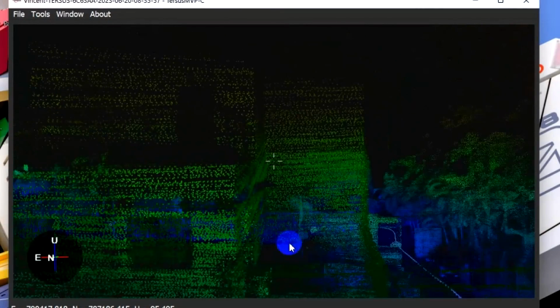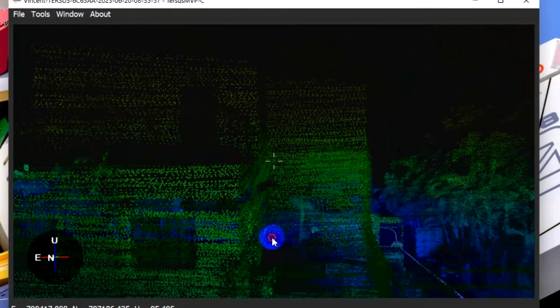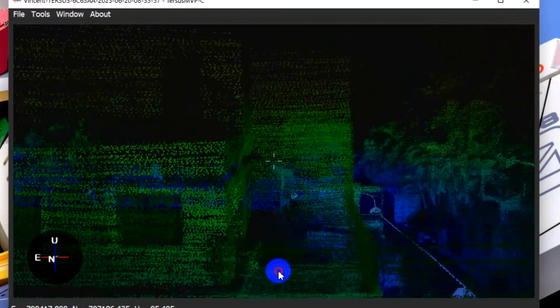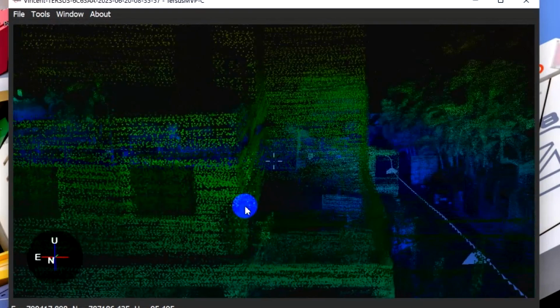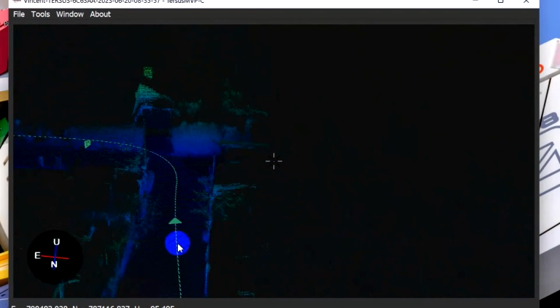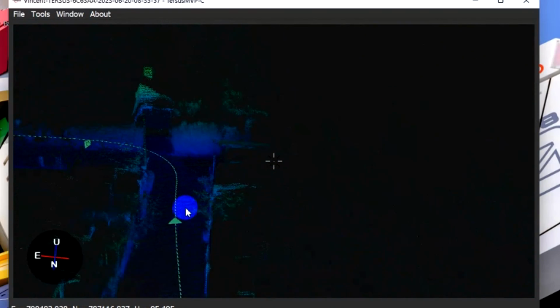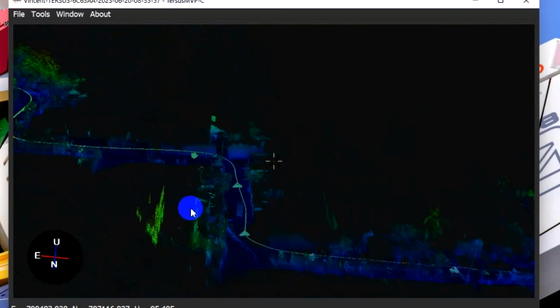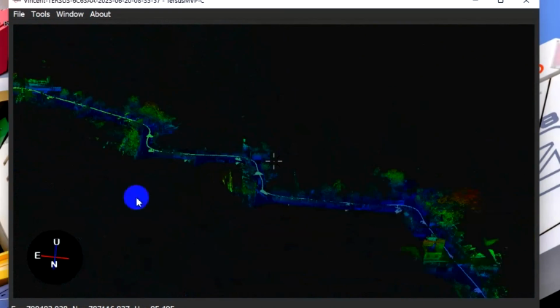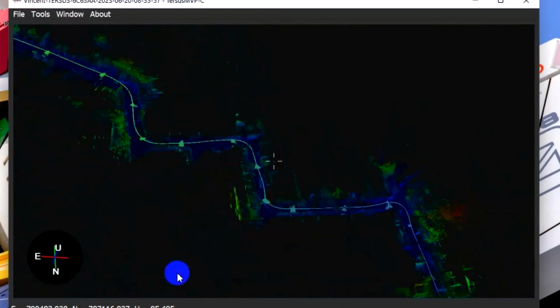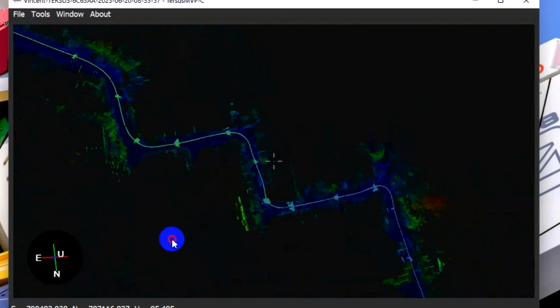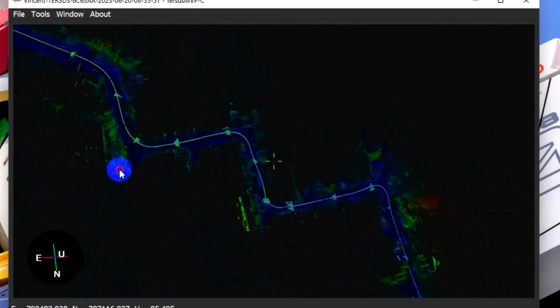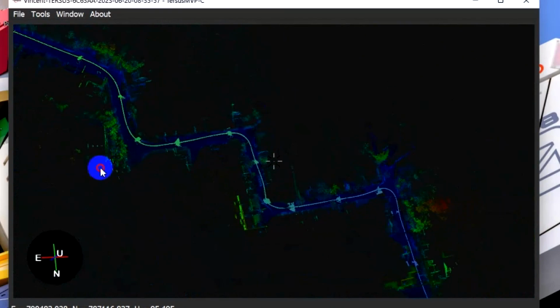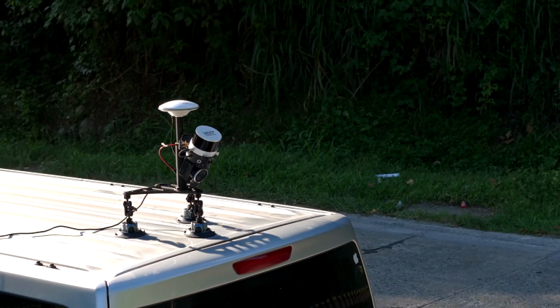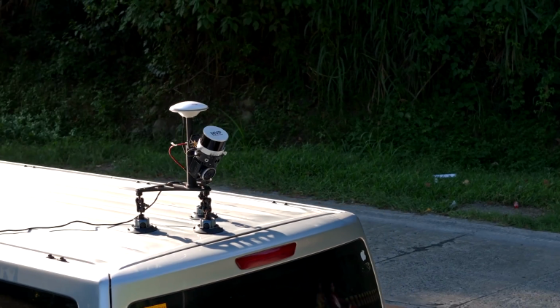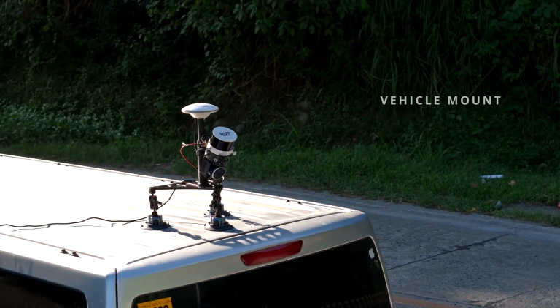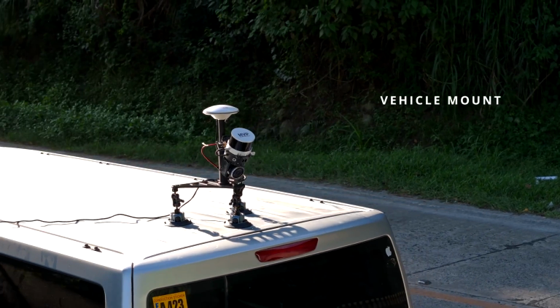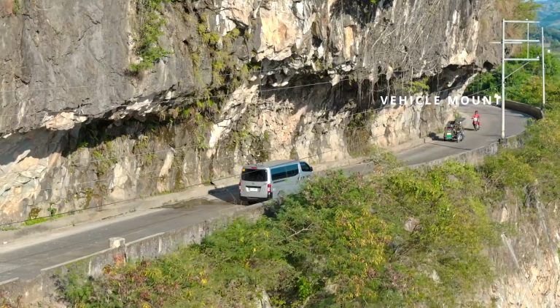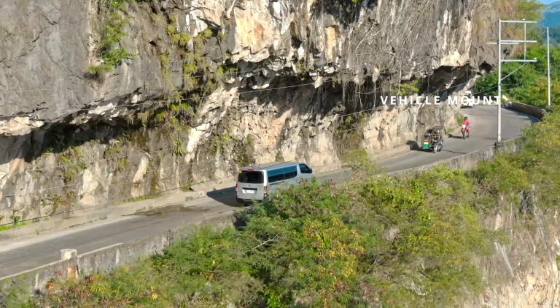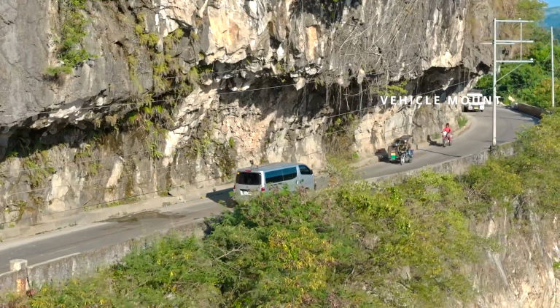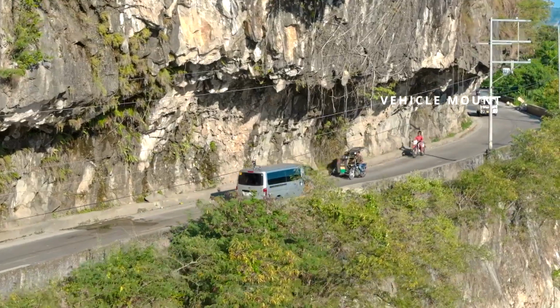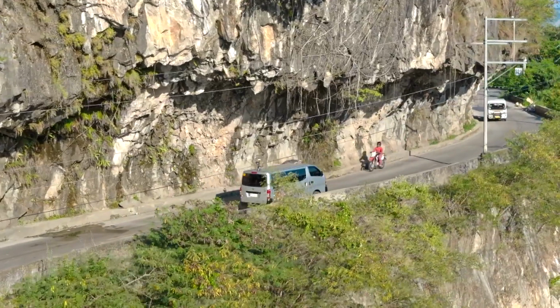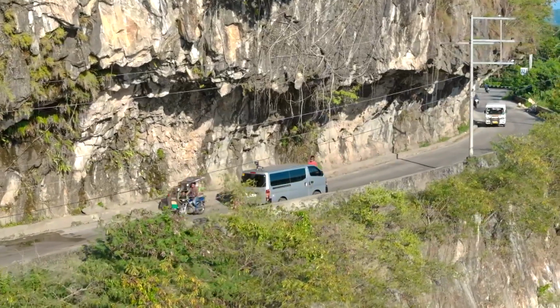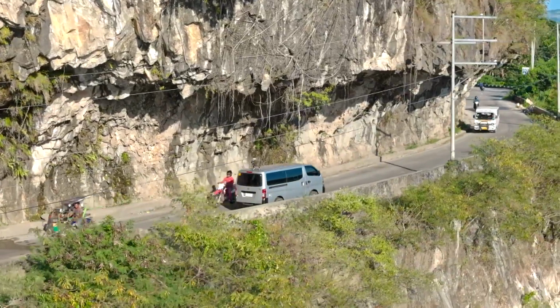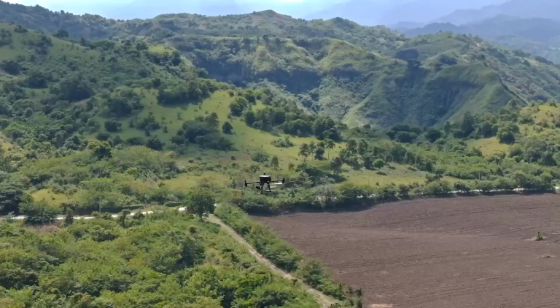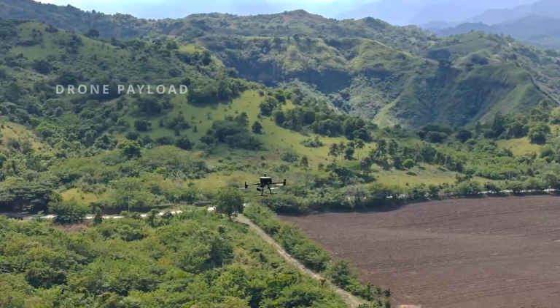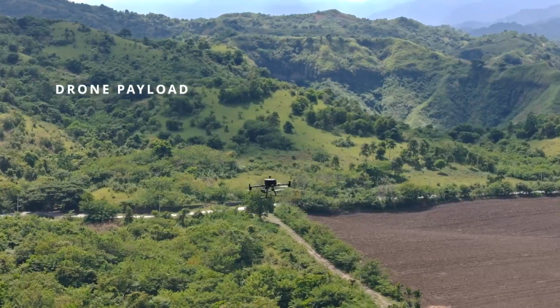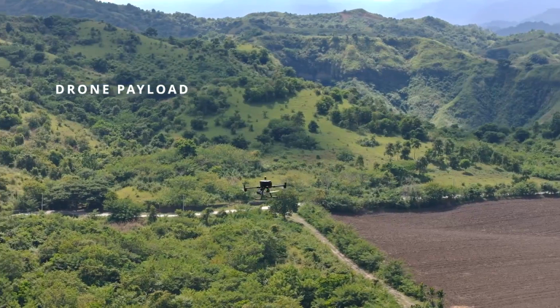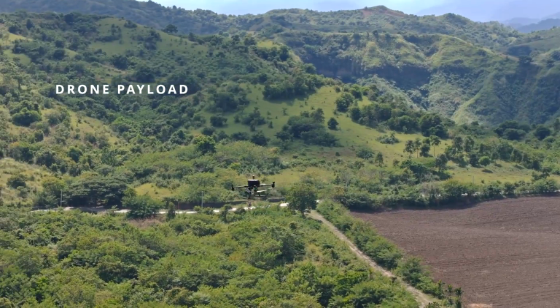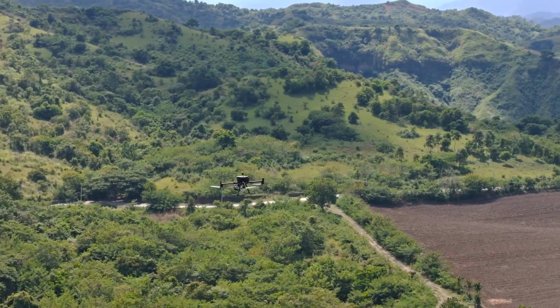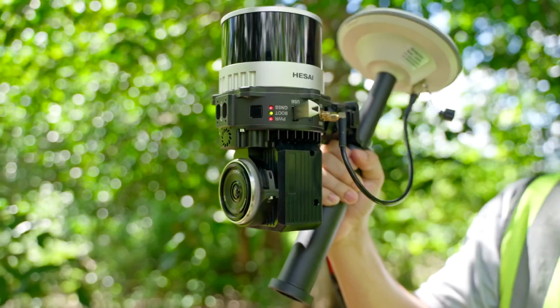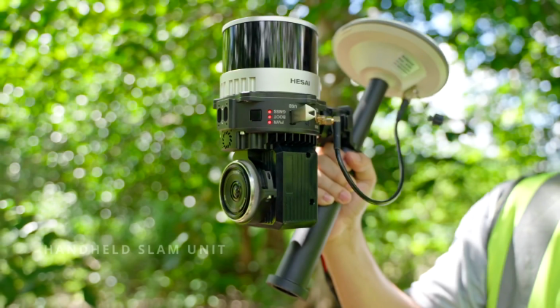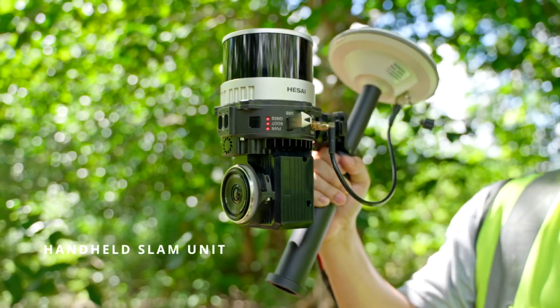The opportunities are impressive, as you can also use this three-in-one mobile scanning device through Vehicle Mount, Drone Payload, or as a Handheld SLAM Unit.